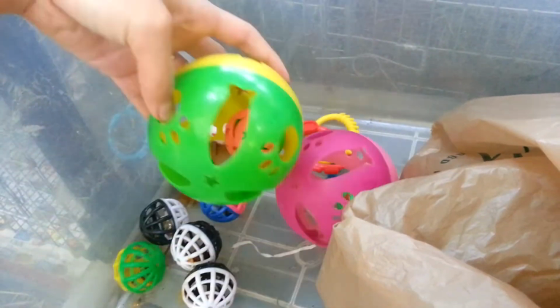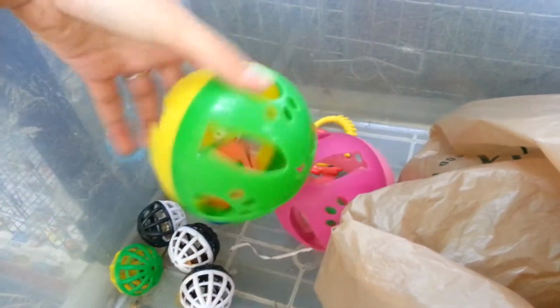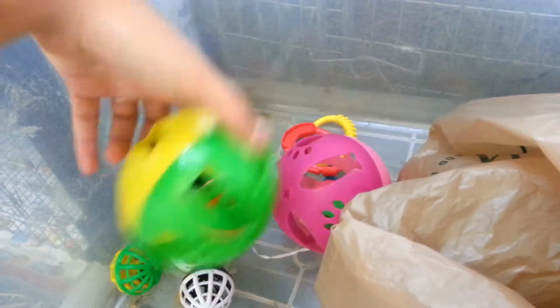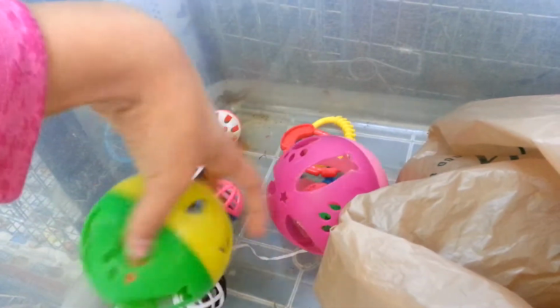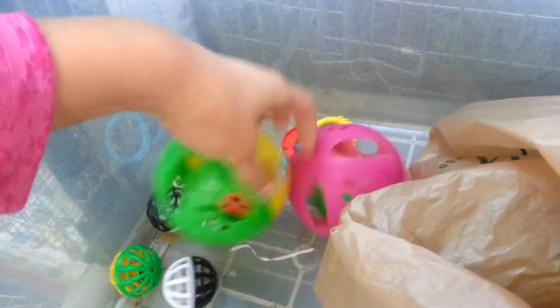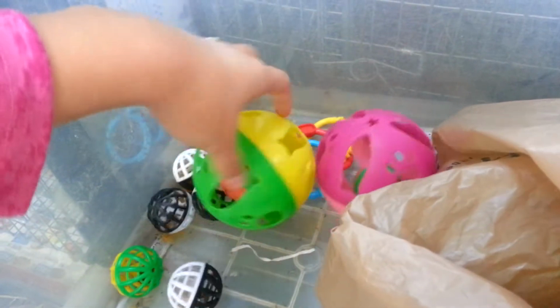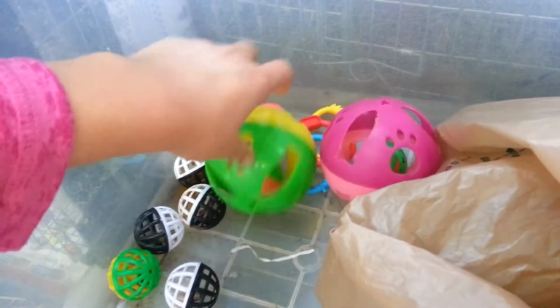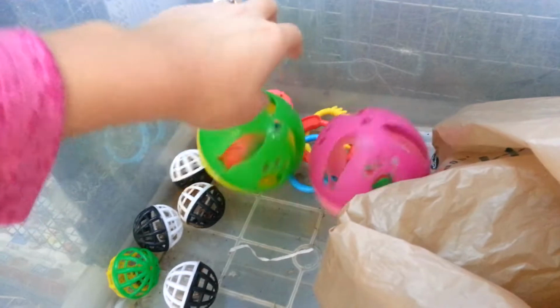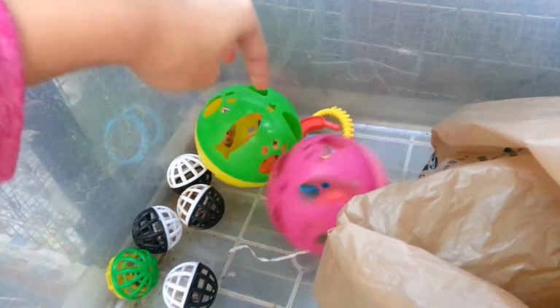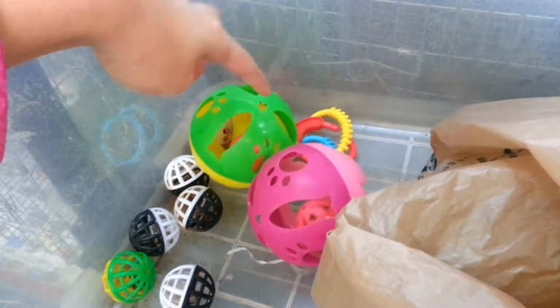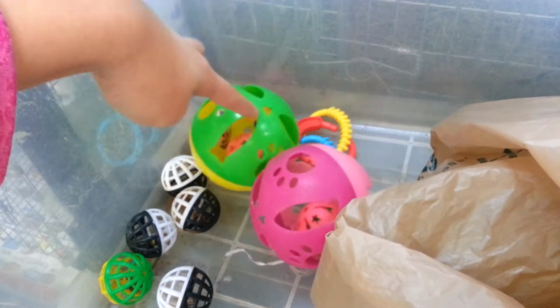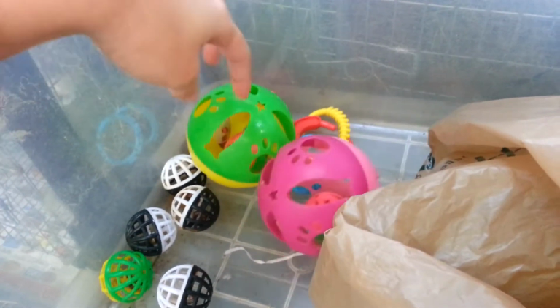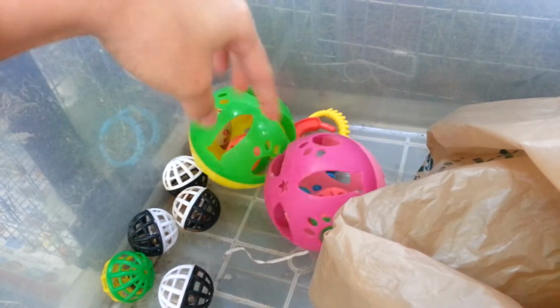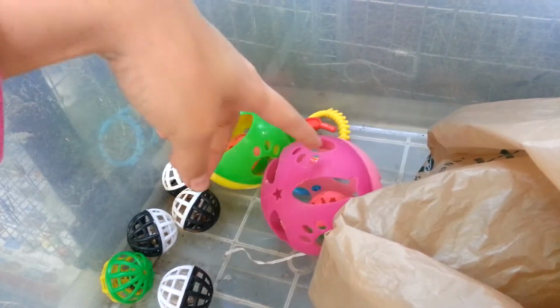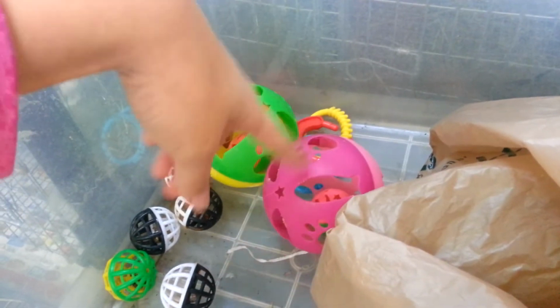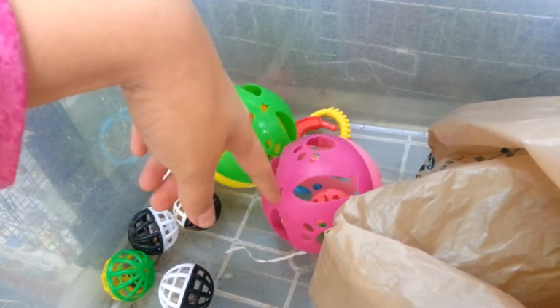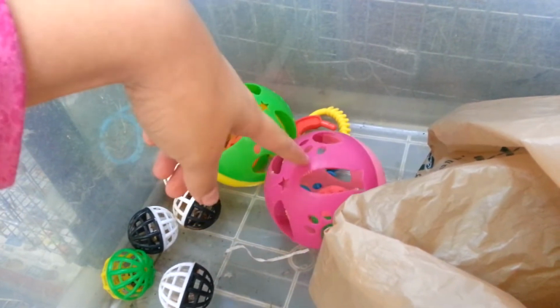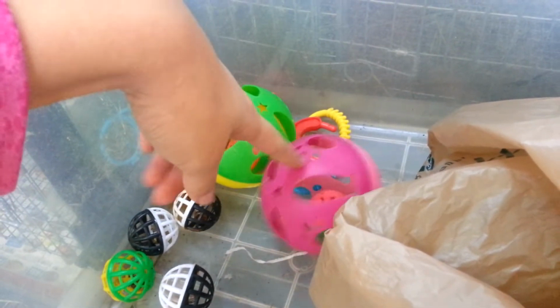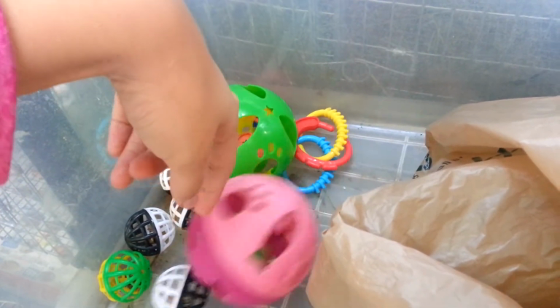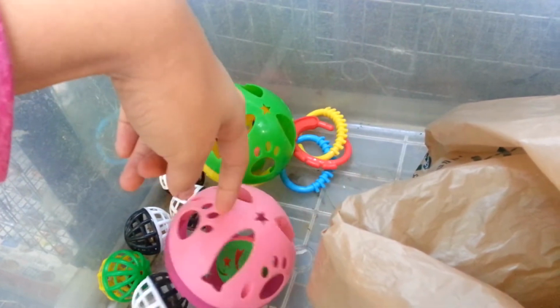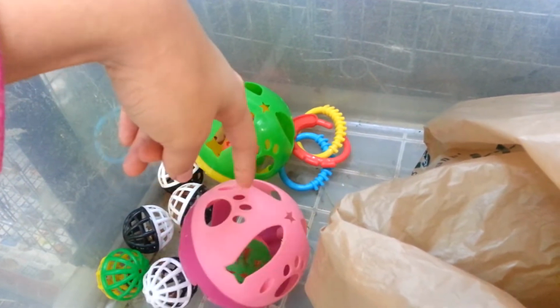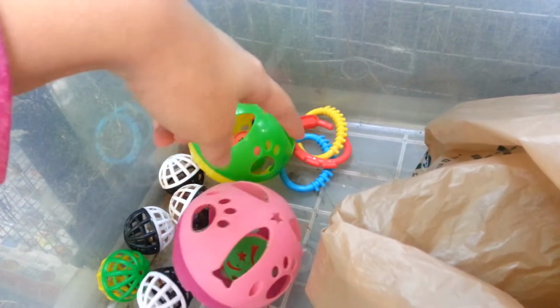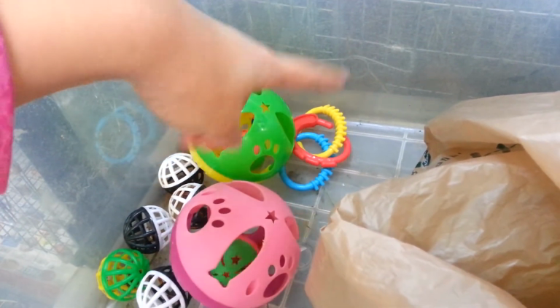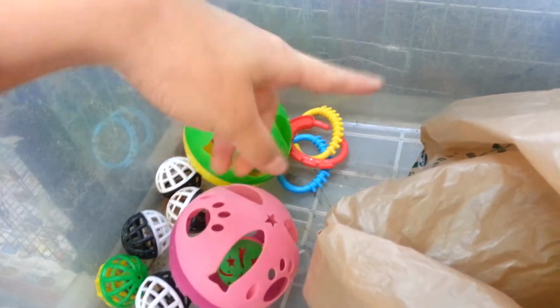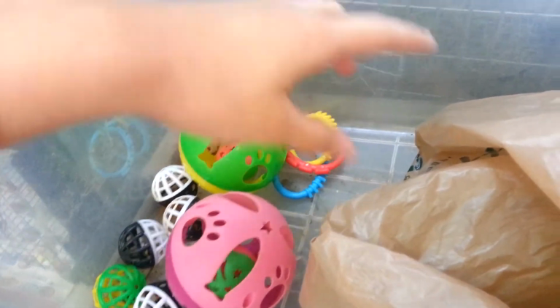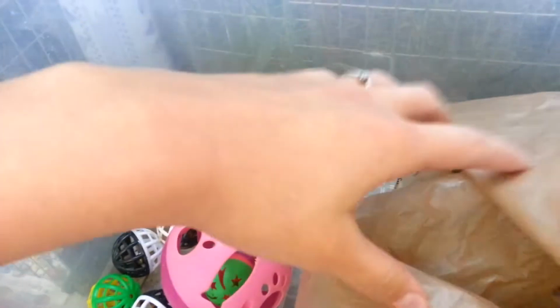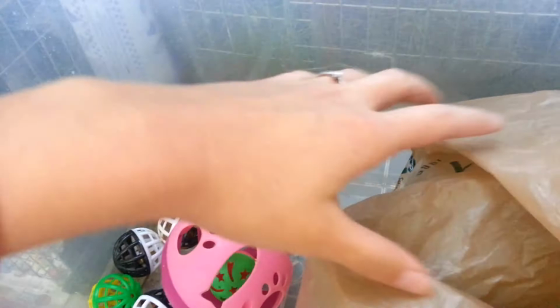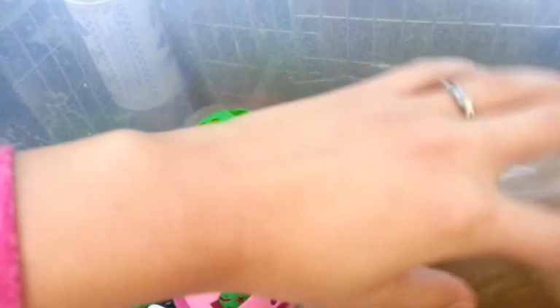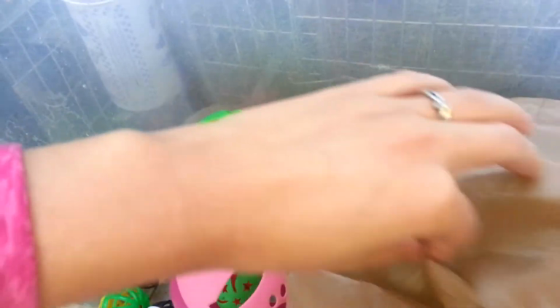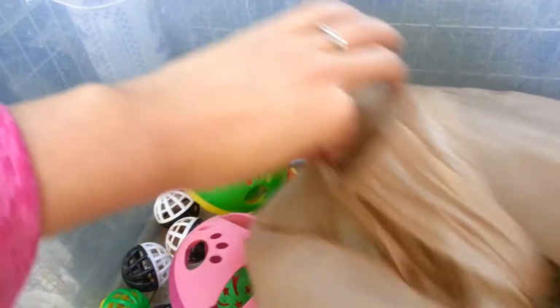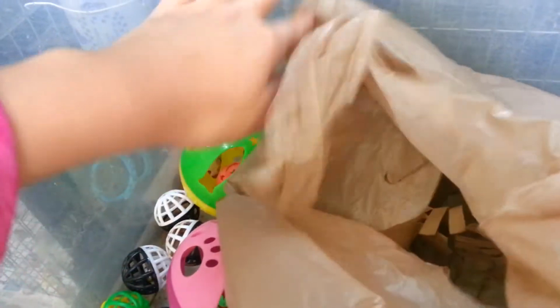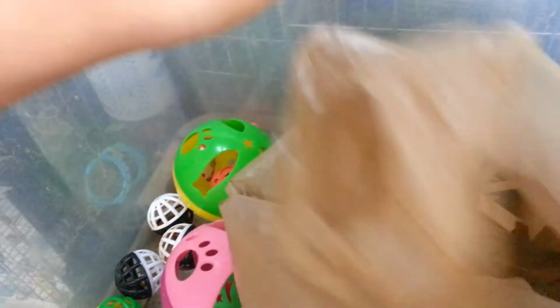Here's another one of these balls — they come in colors like pink, blue, and purple. All my rabbits have different colors.